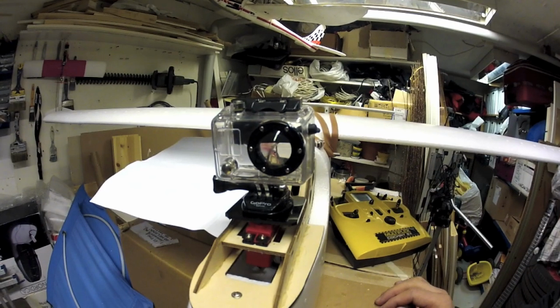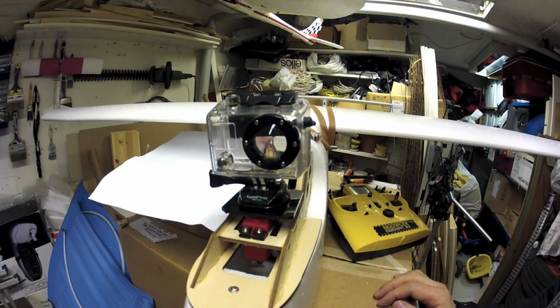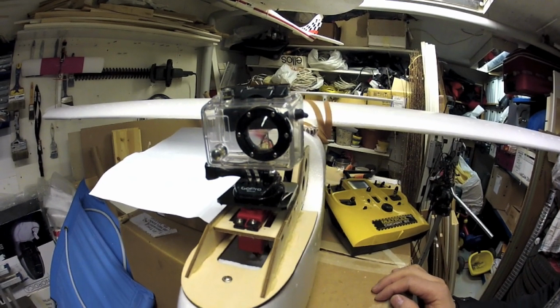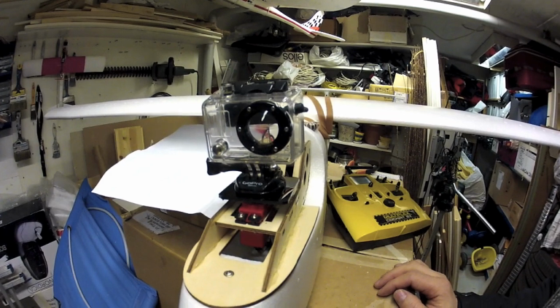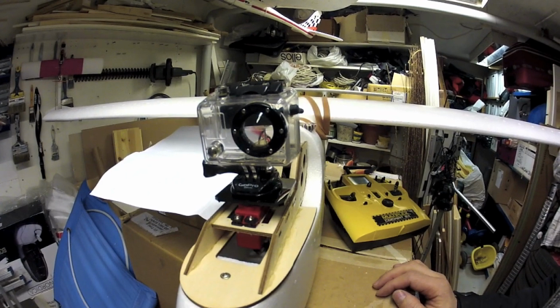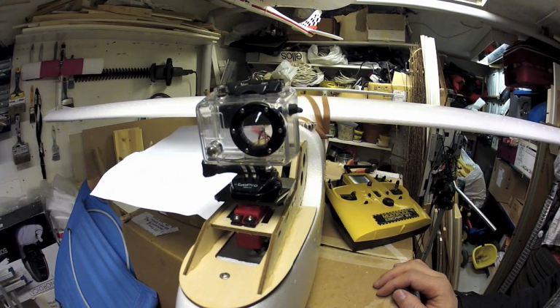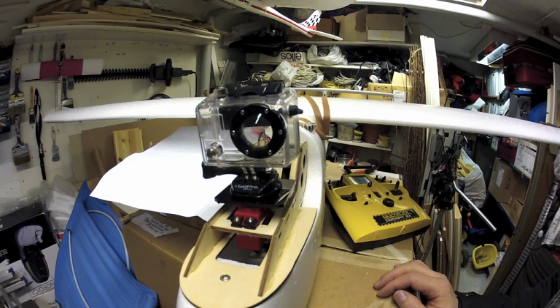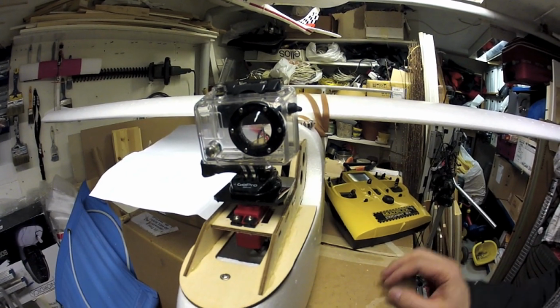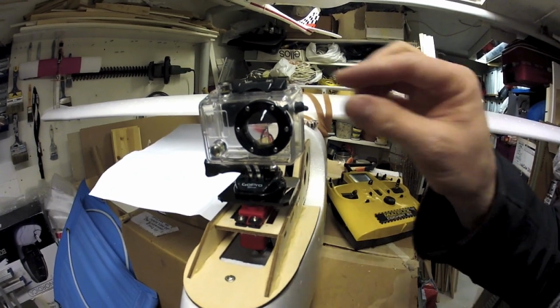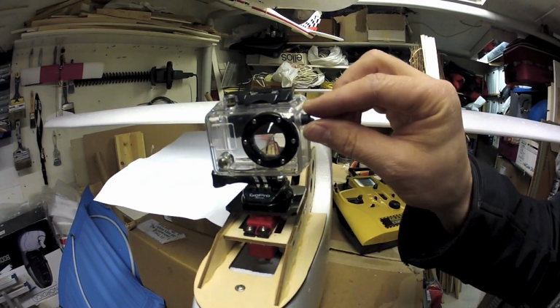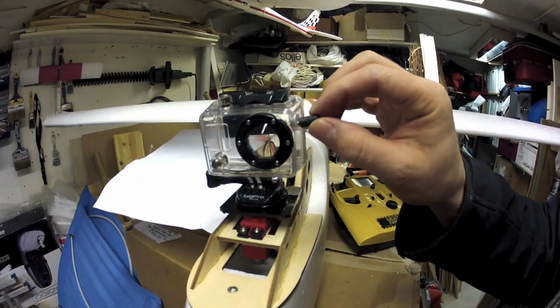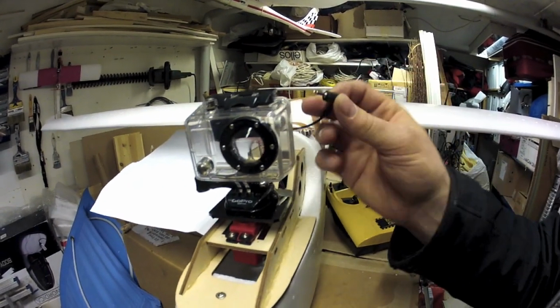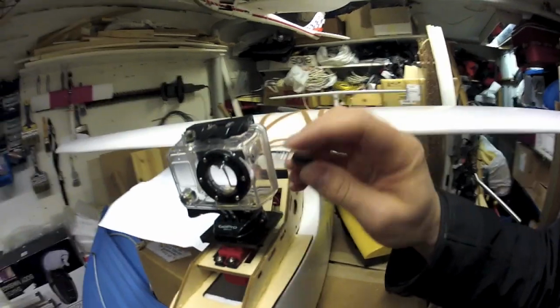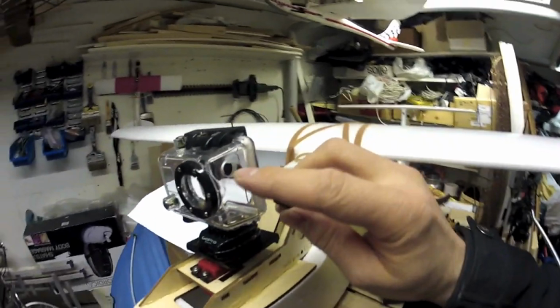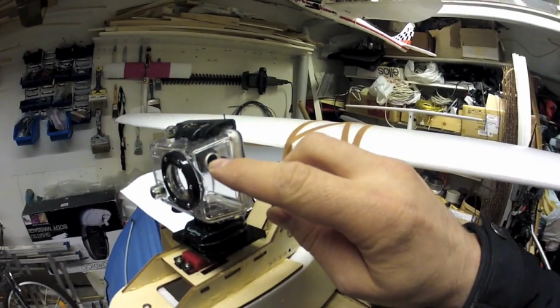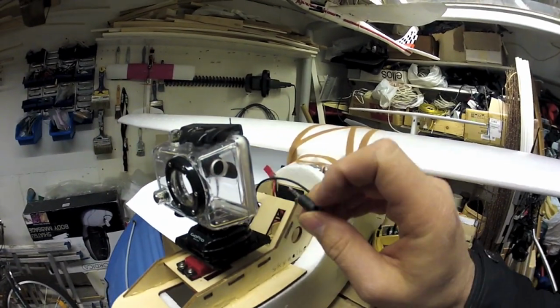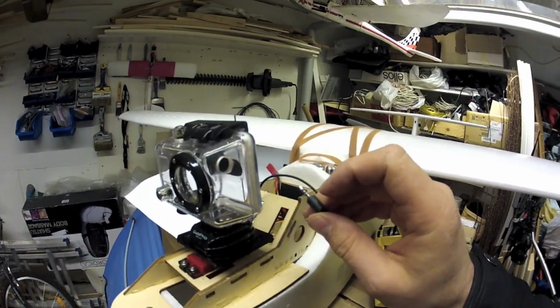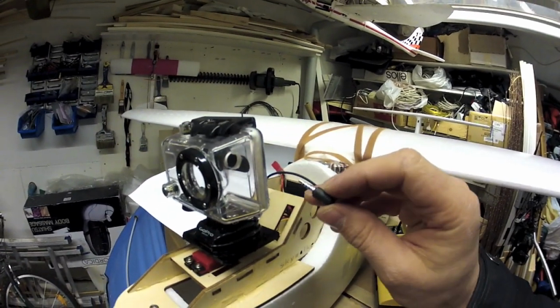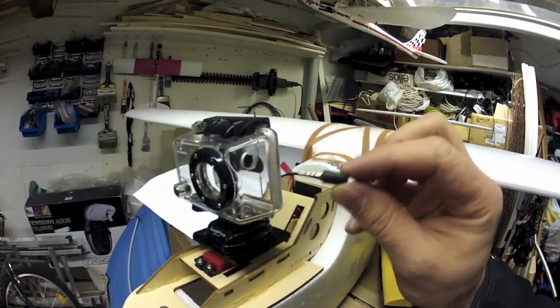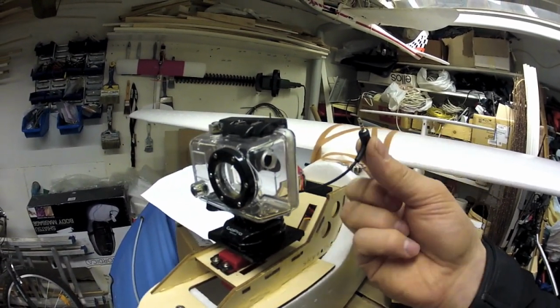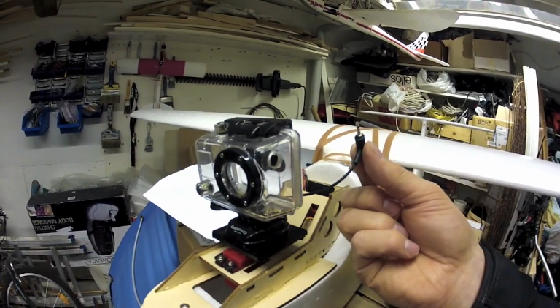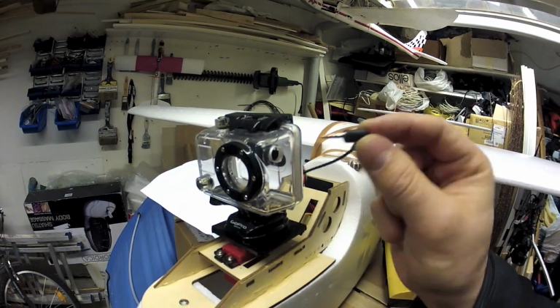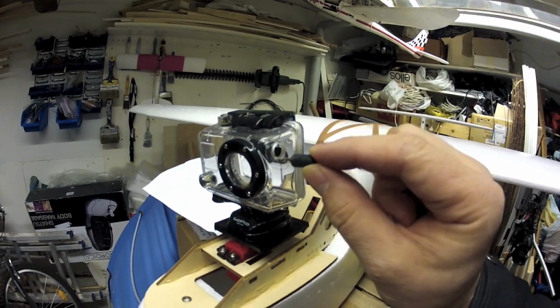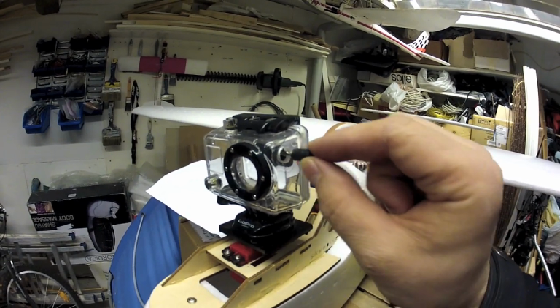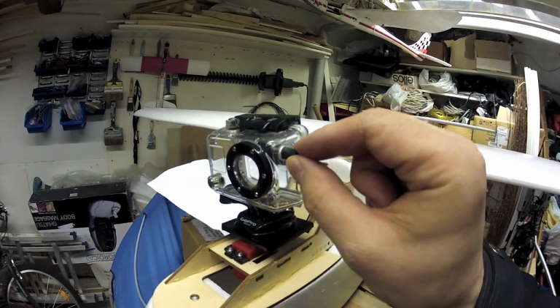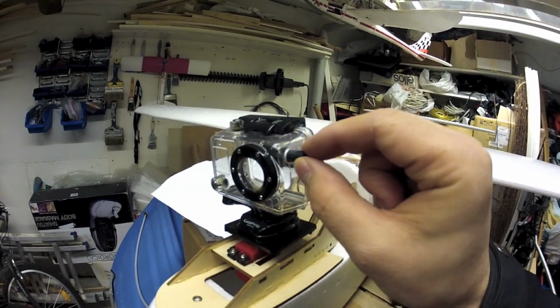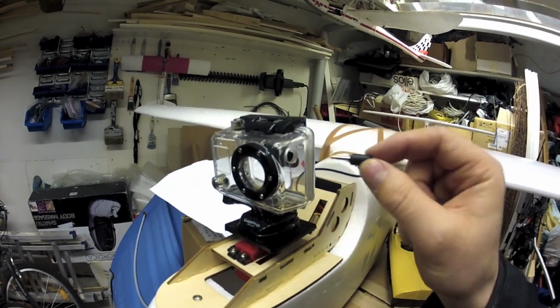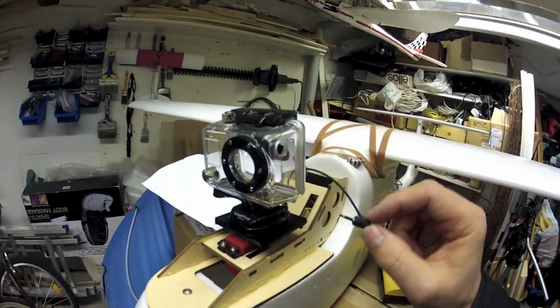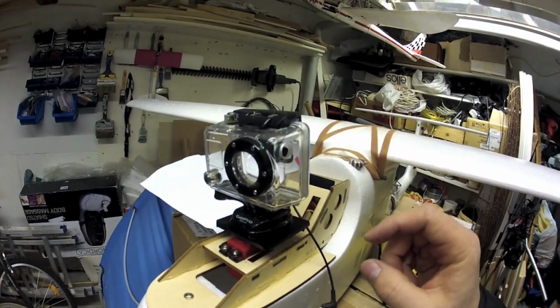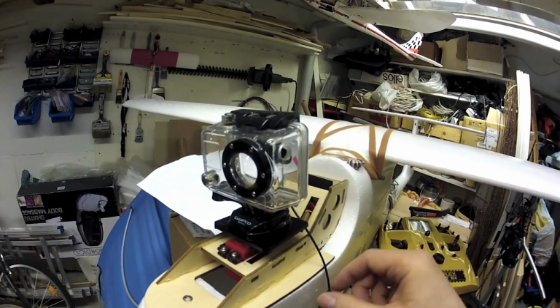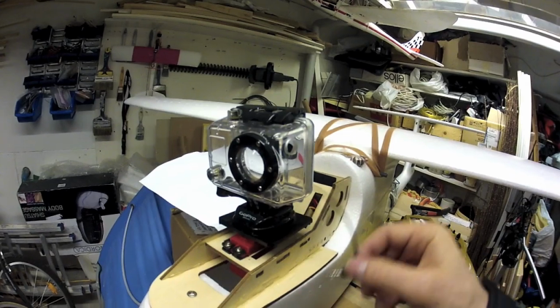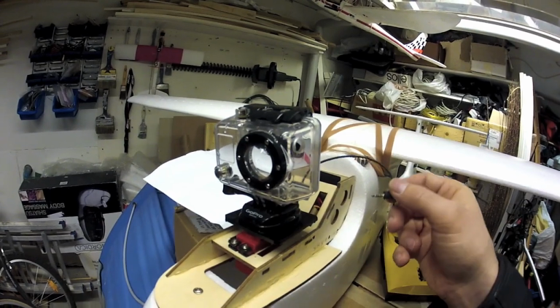Here's a GoPro pan and tilt. I opened up a 9mm hole in the side to be able to put the plug into the GoPro, which I'm obviously filming from at the moment.